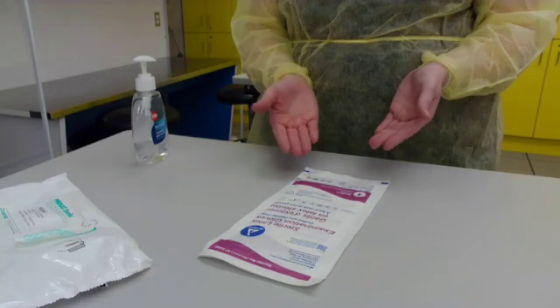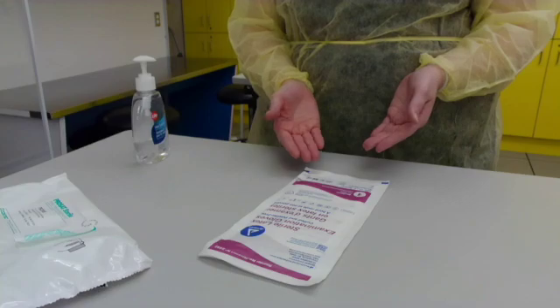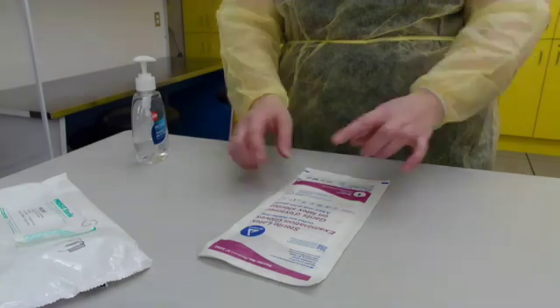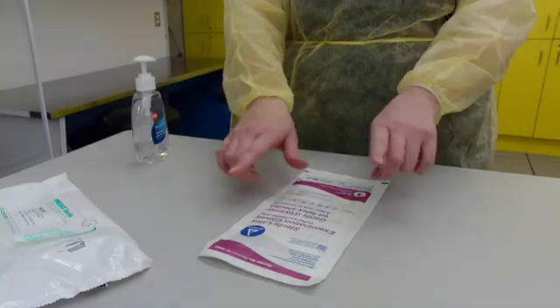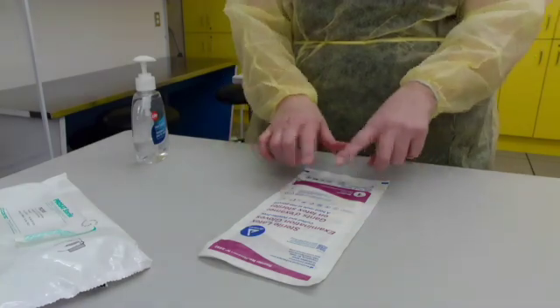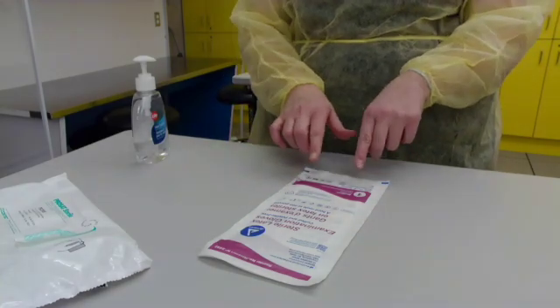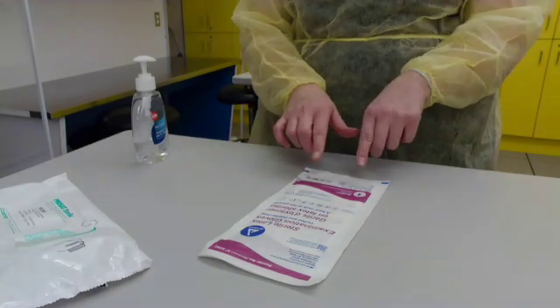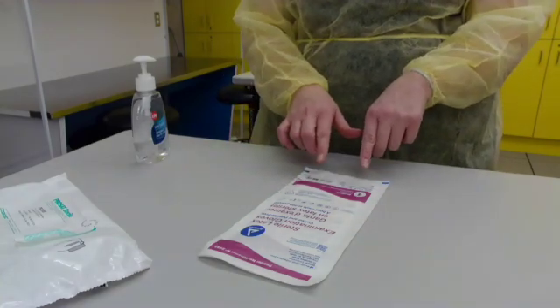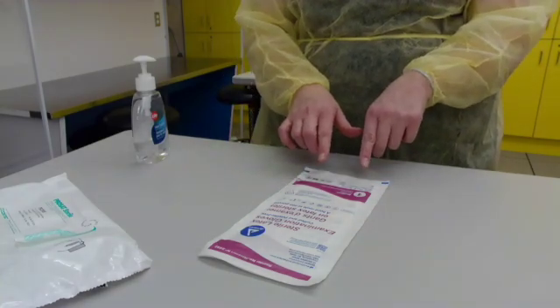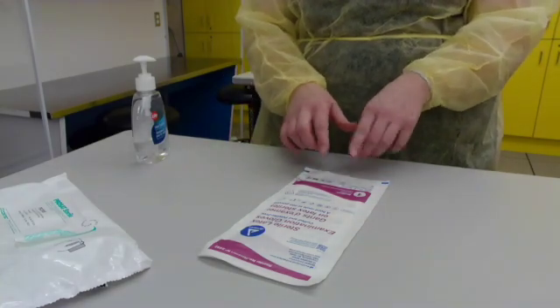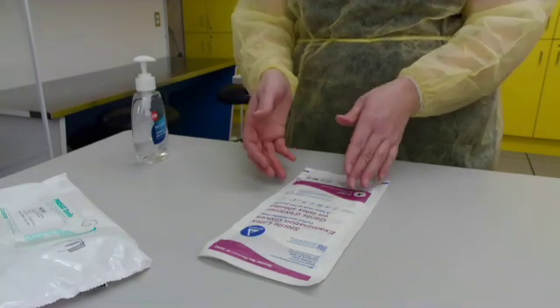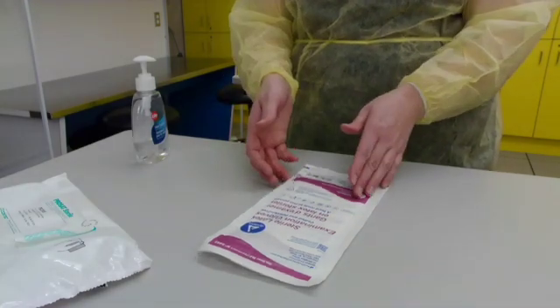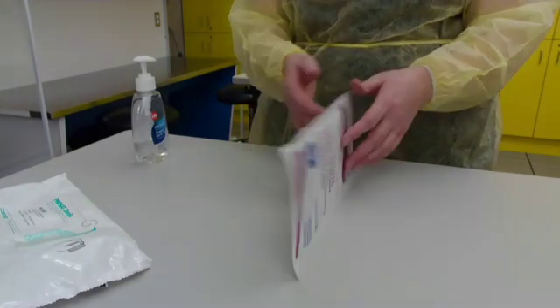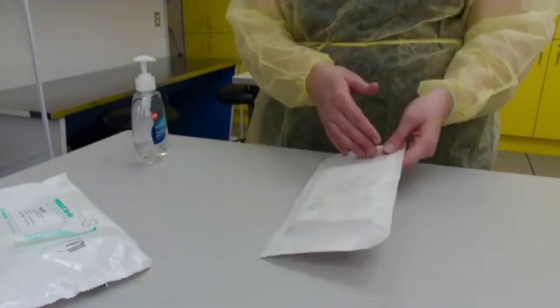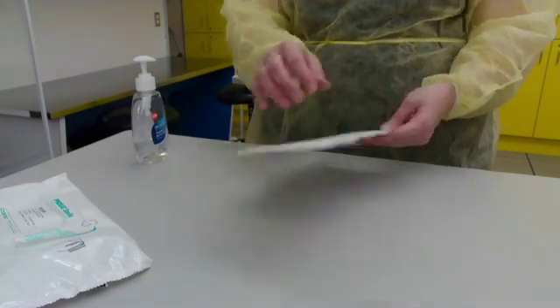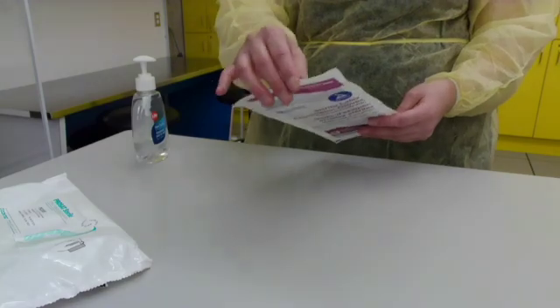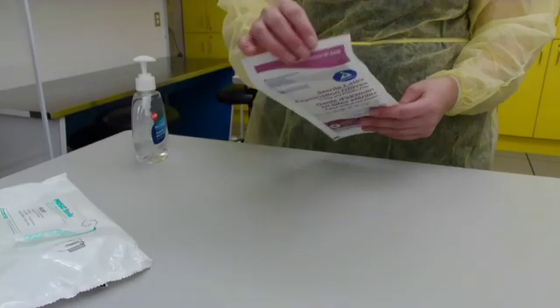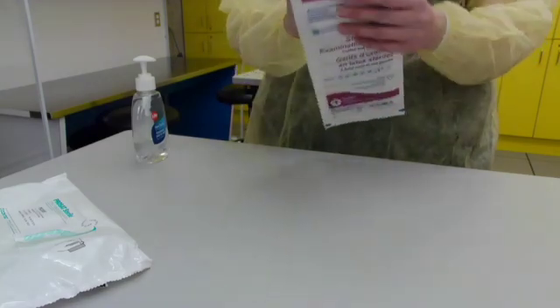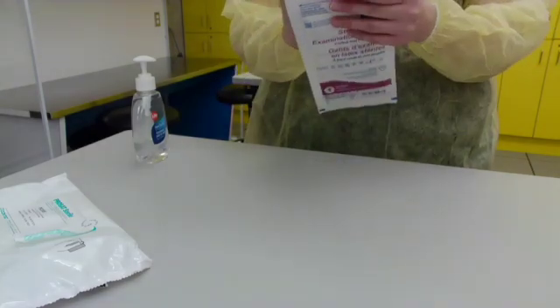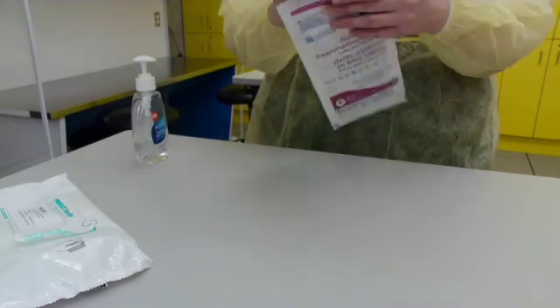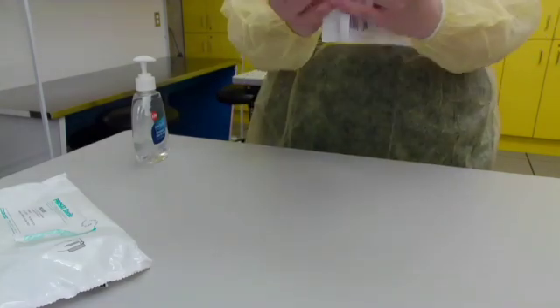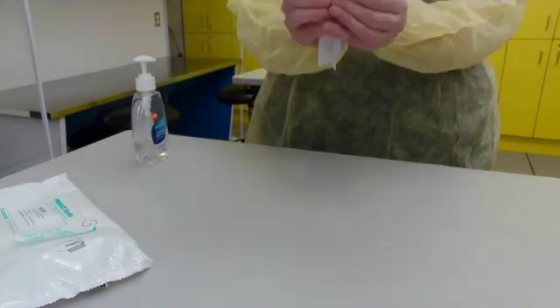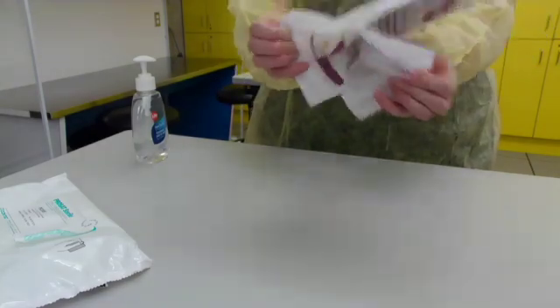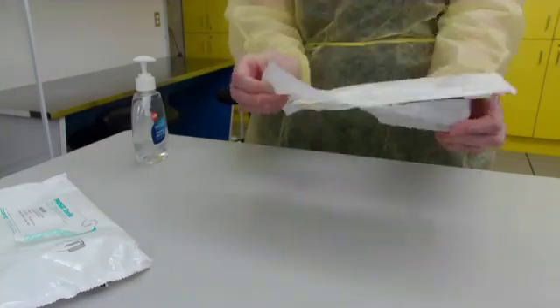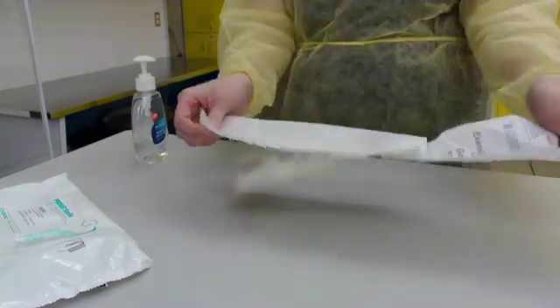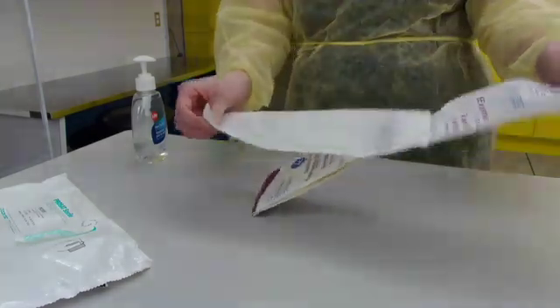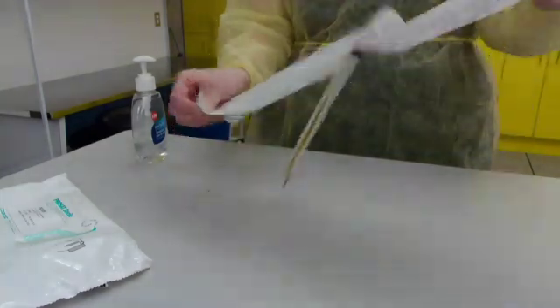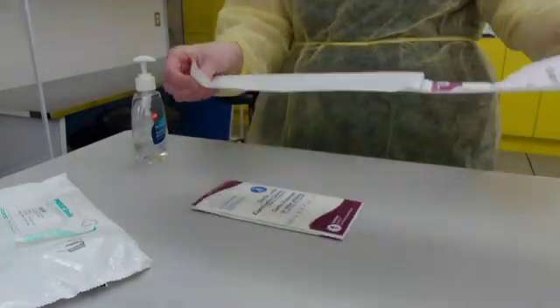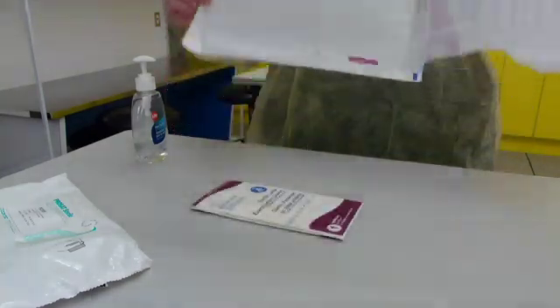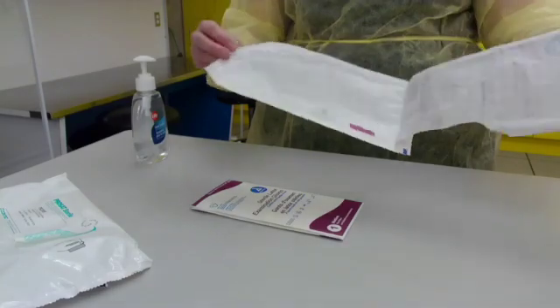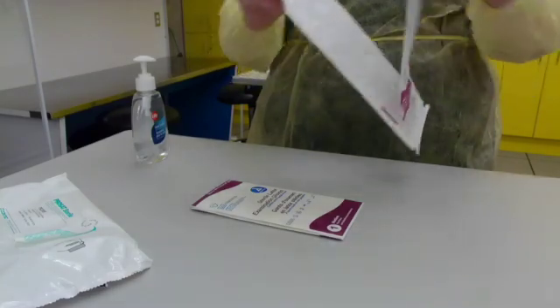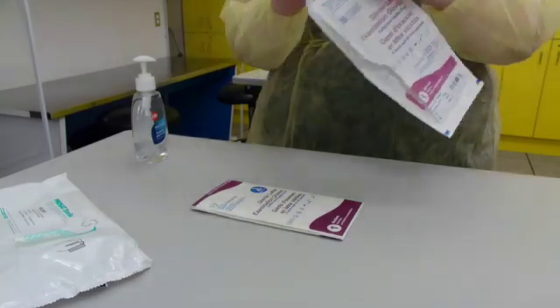Gather your package of sterile gloves. The outside of the package is not sterile. What is sterile is the inside of the package, so you're going to want to open that up onto a clean work surface and then leave it.